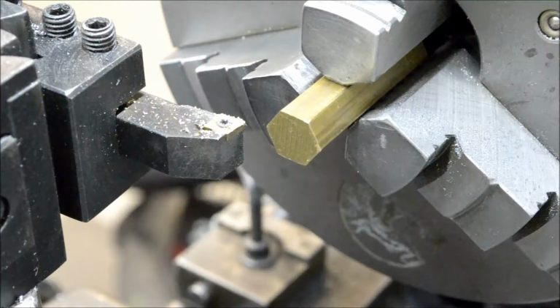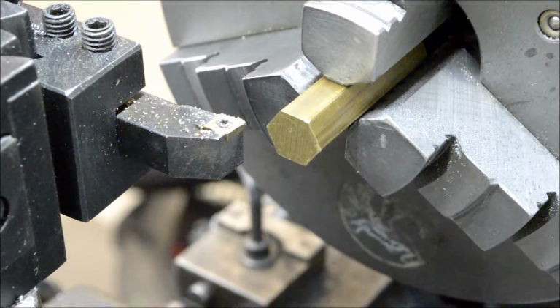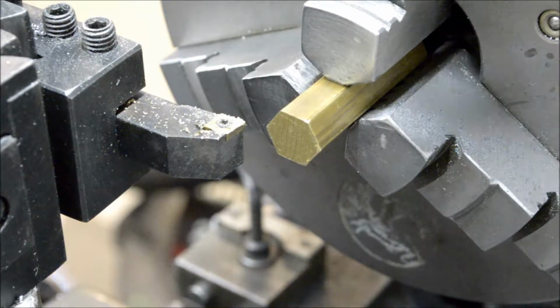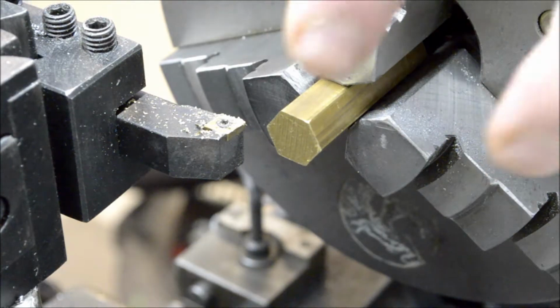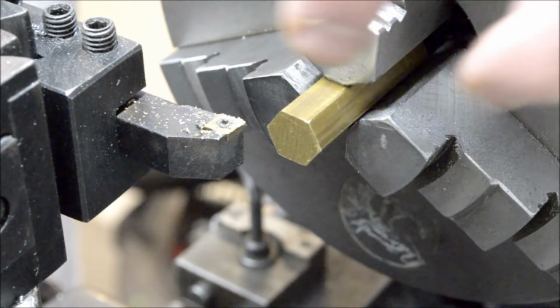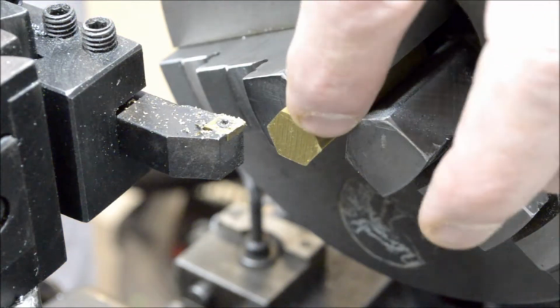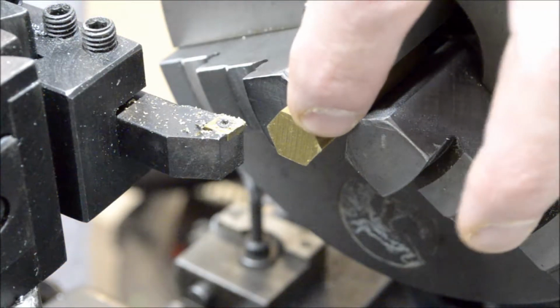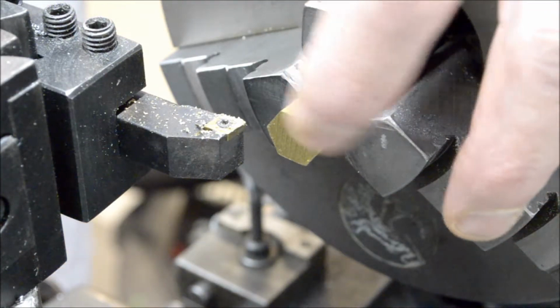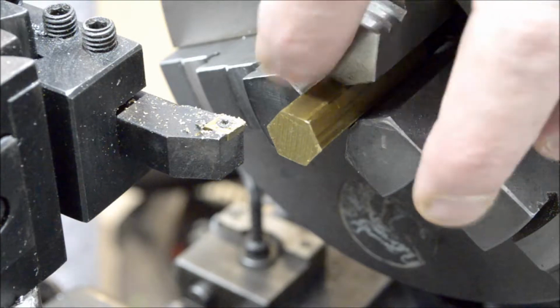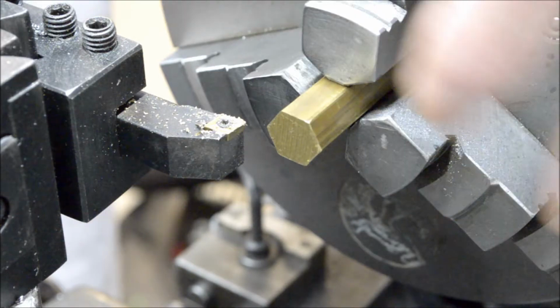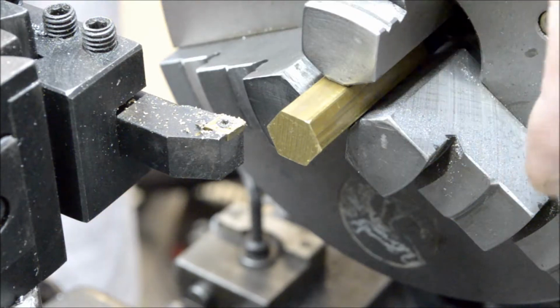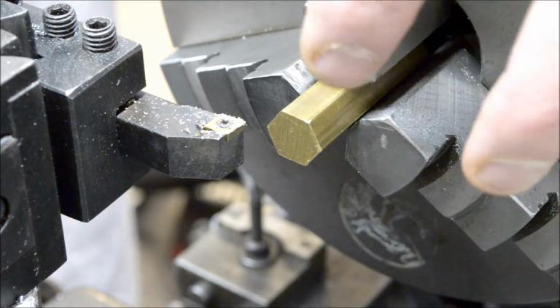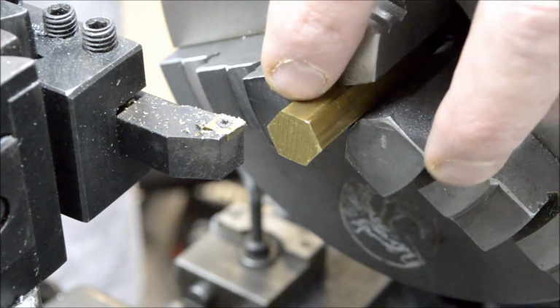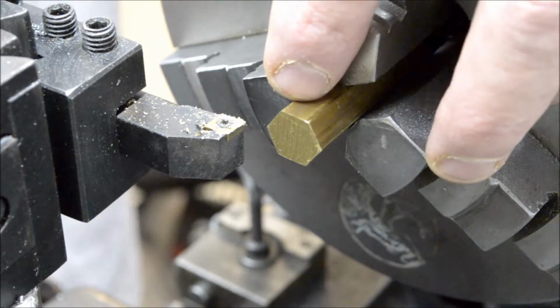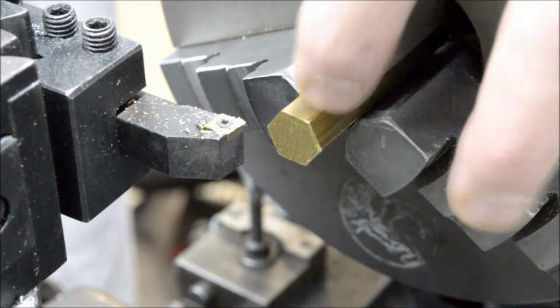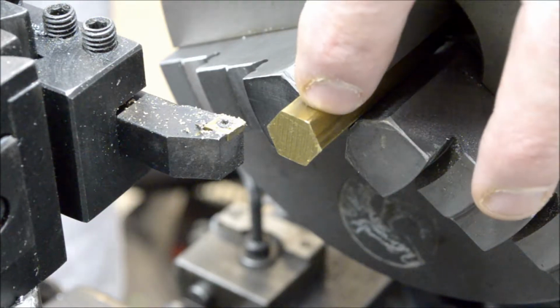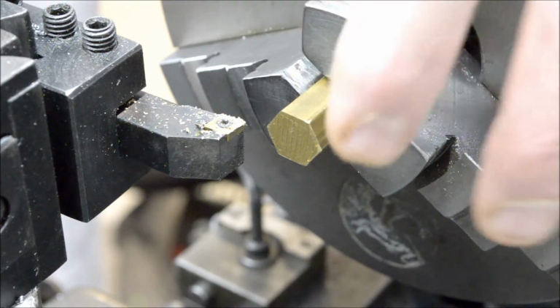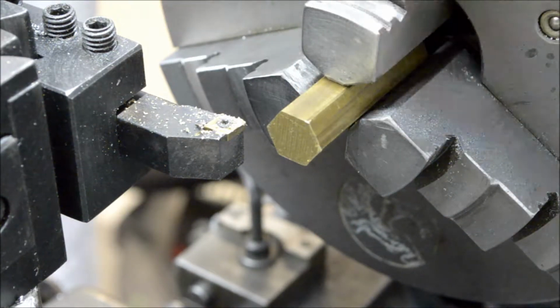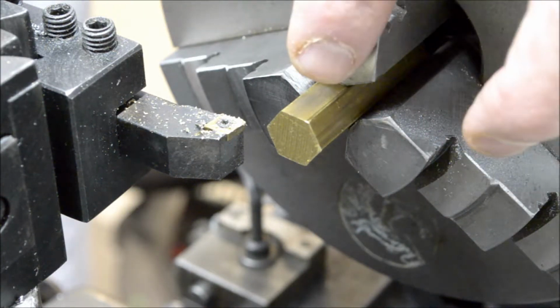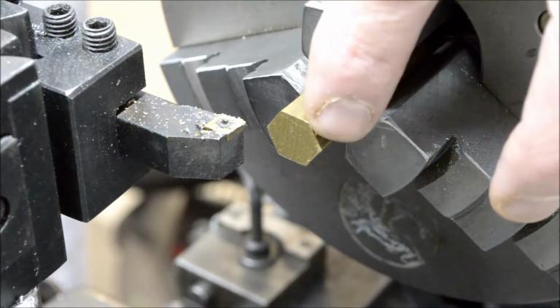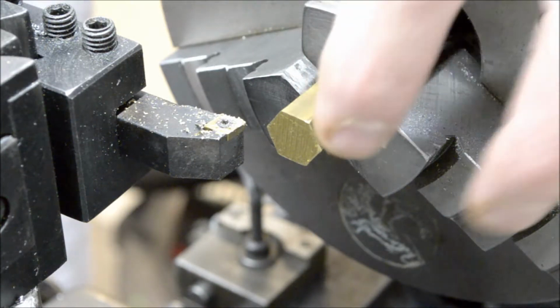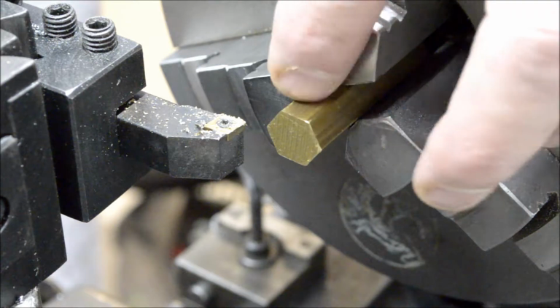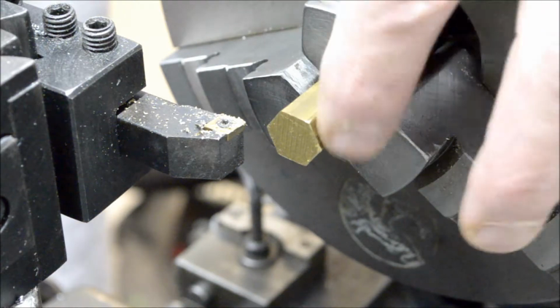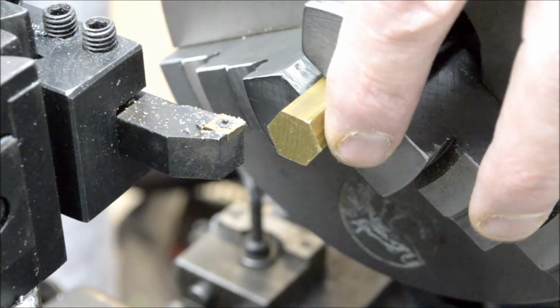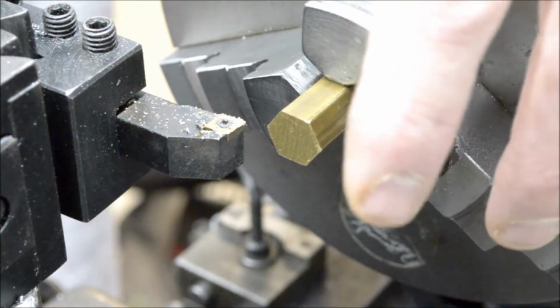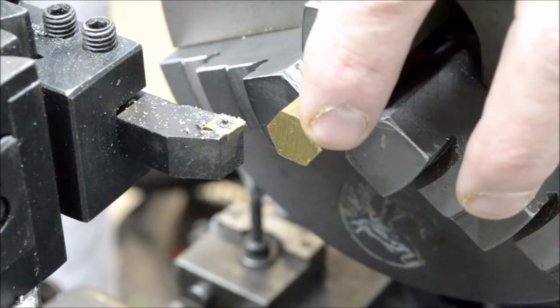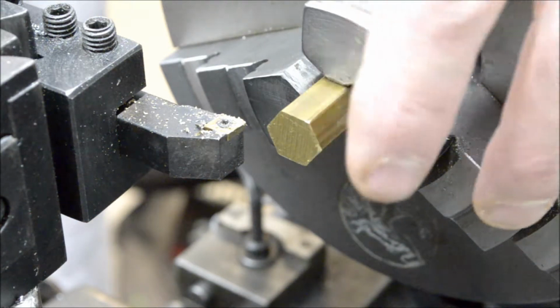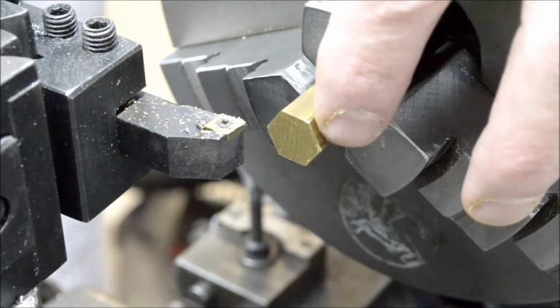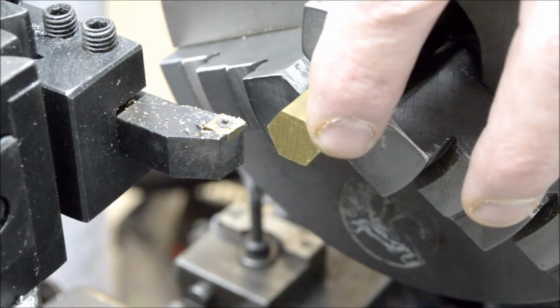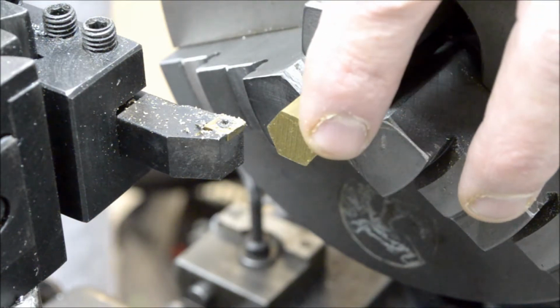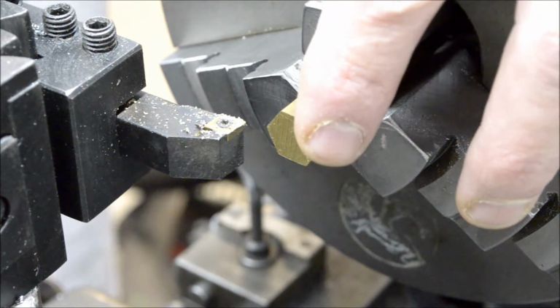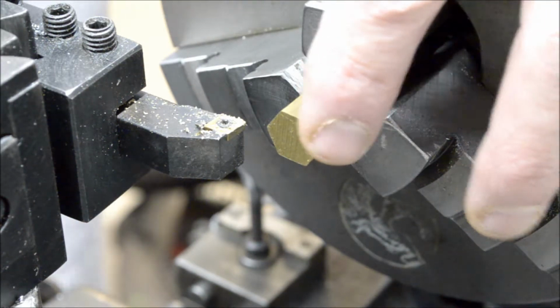Hey everyone, welcome back. Got some brass in the chuck today. Gonna work on the cylinder. It's a piece of half inch hex stock — got that from Speedy Metals, if you remember from the introduction.